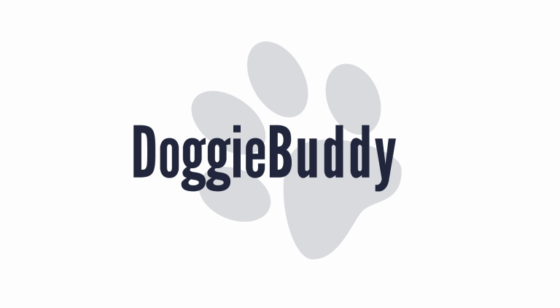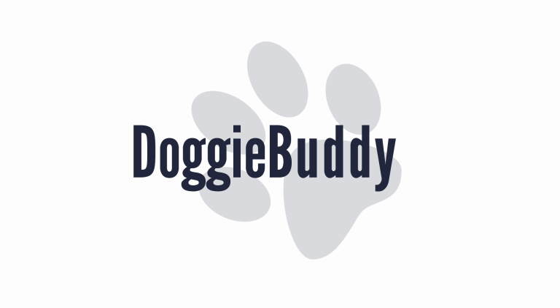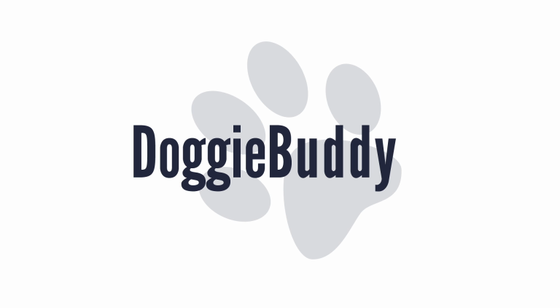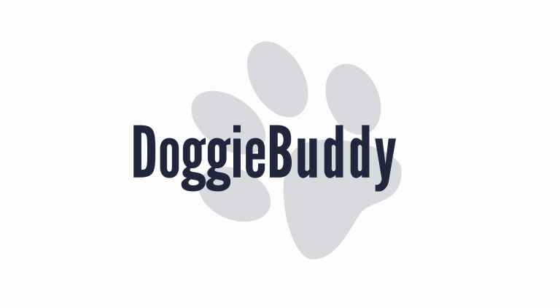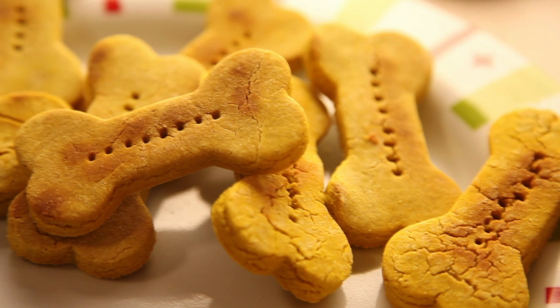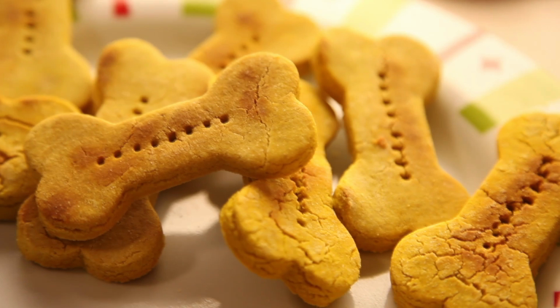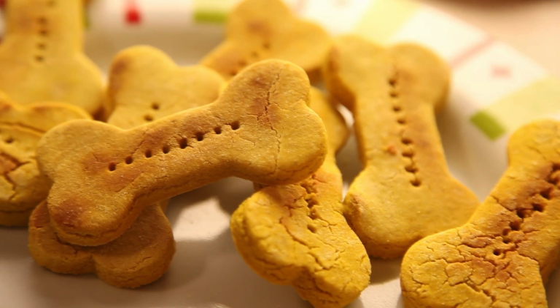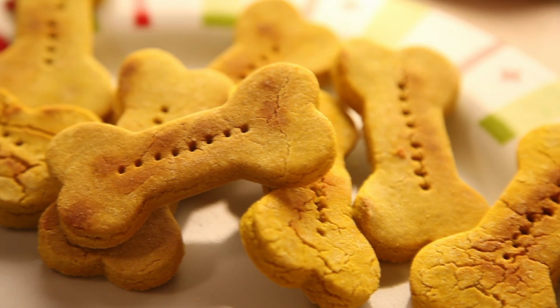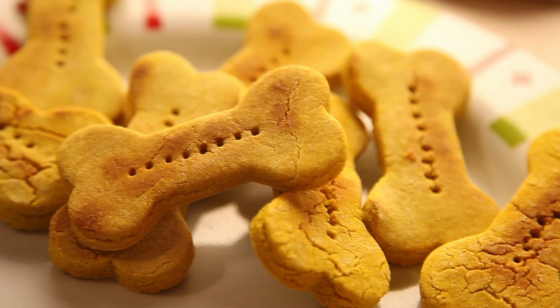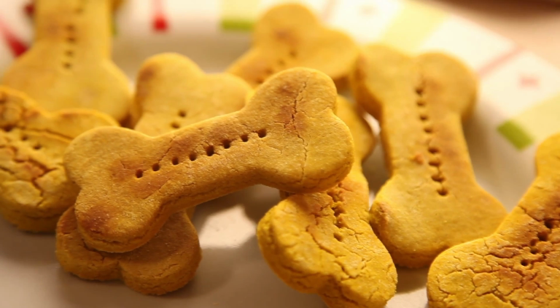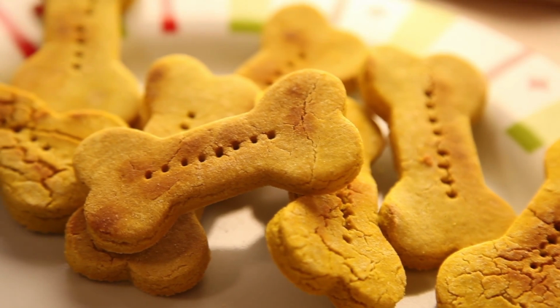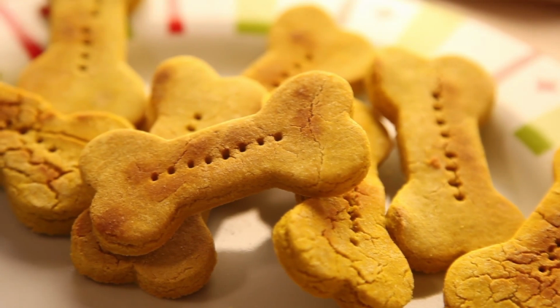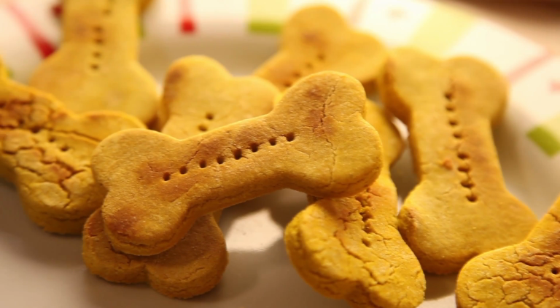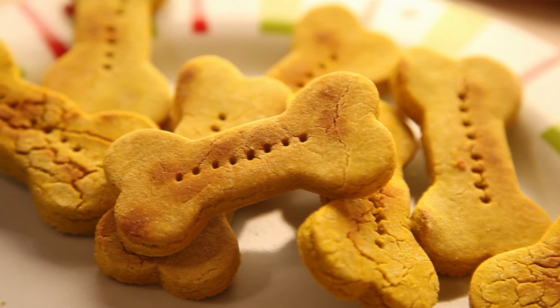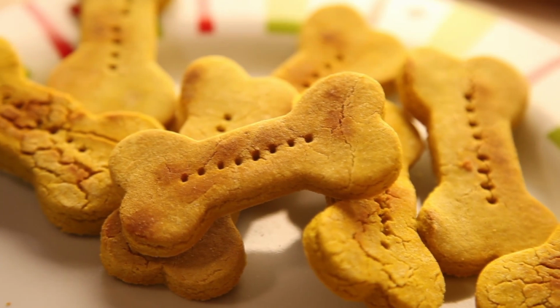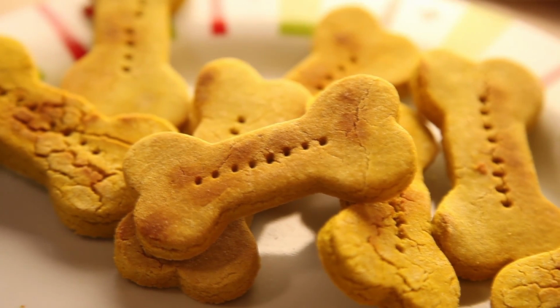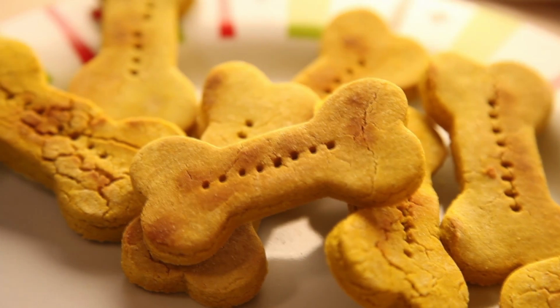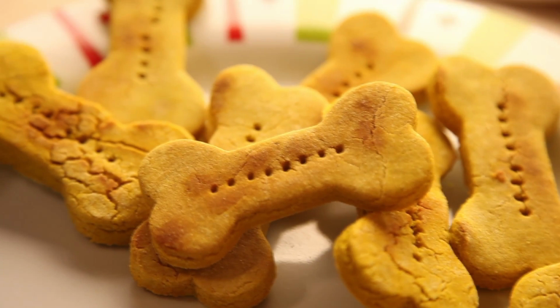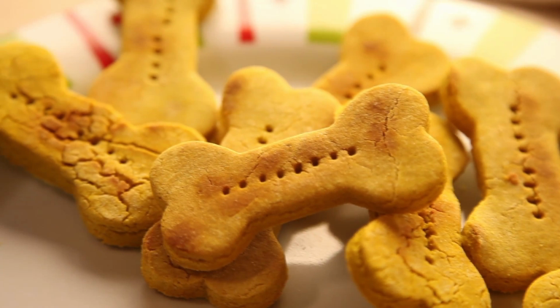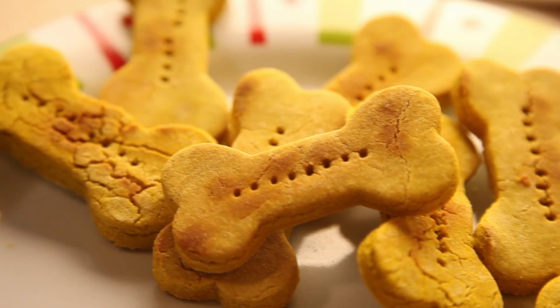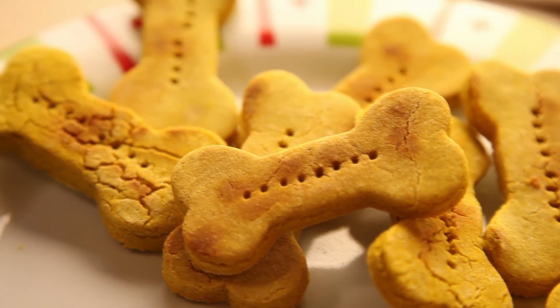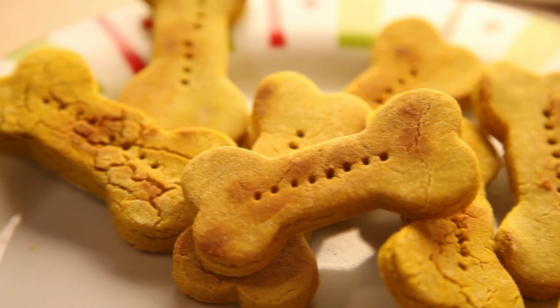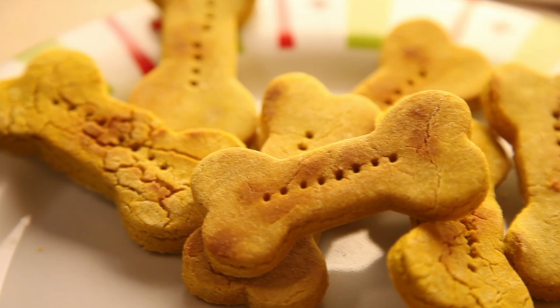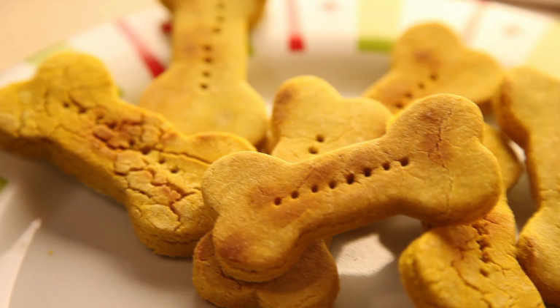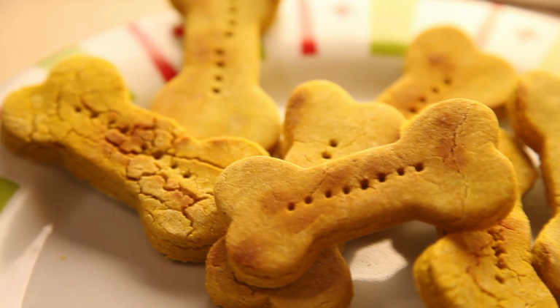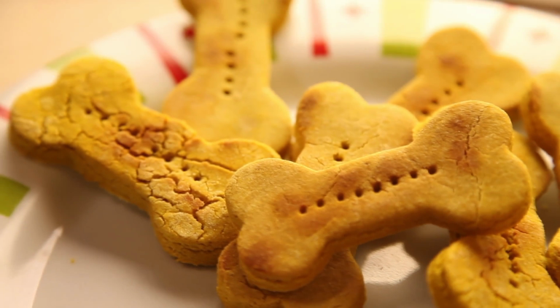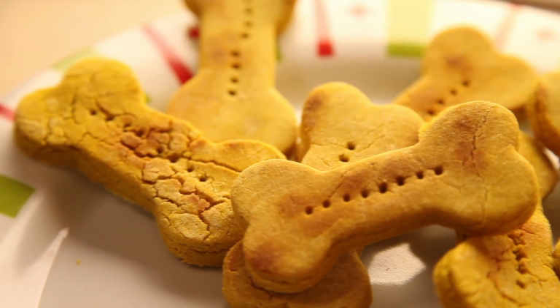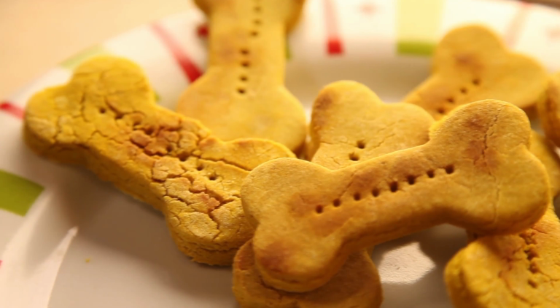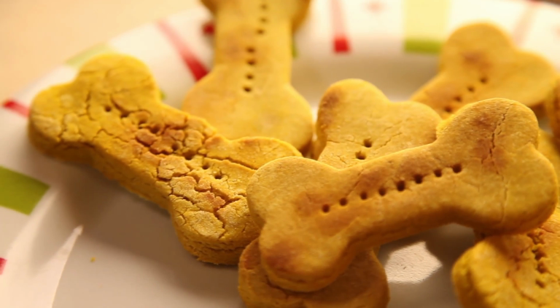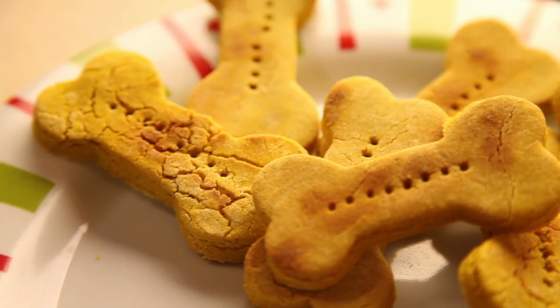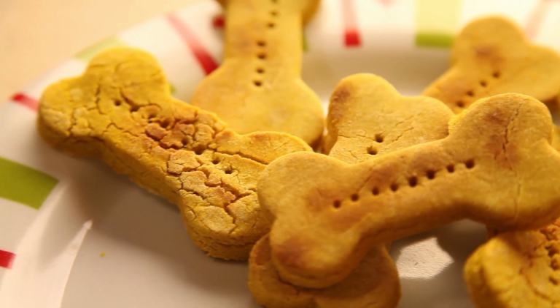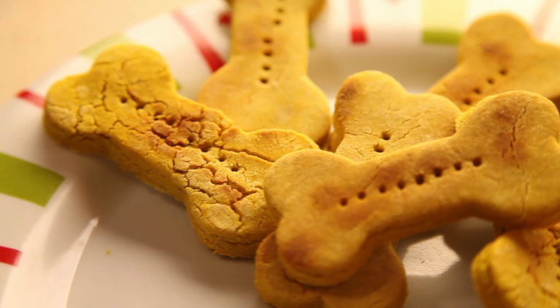Here is an easy recipe for pumpkin dog biscuits. Do you have leftover pumpkin from Thanksgiving? Turn it into yummy treats your dog will absolutely love.